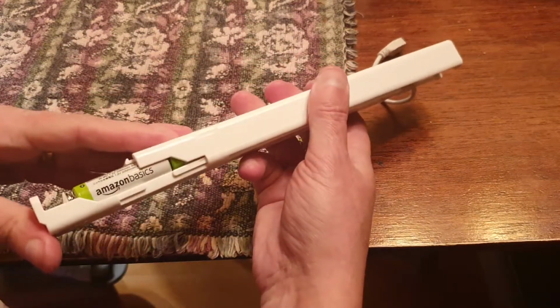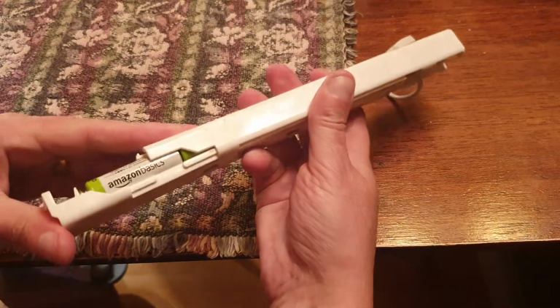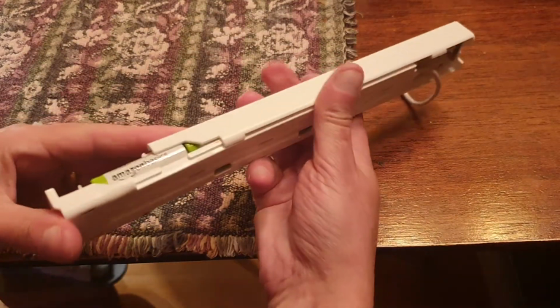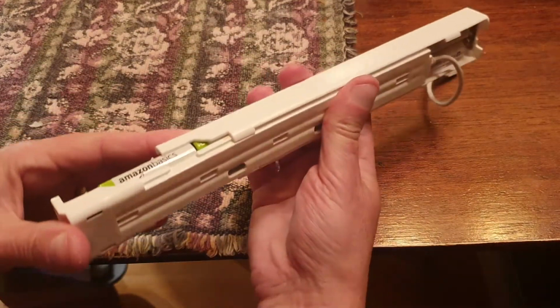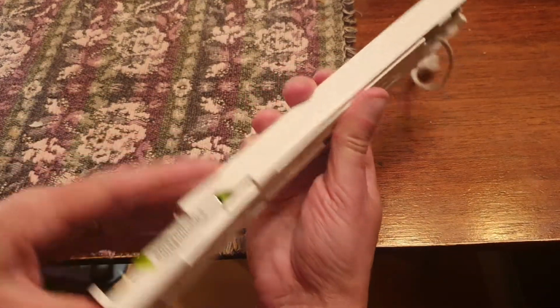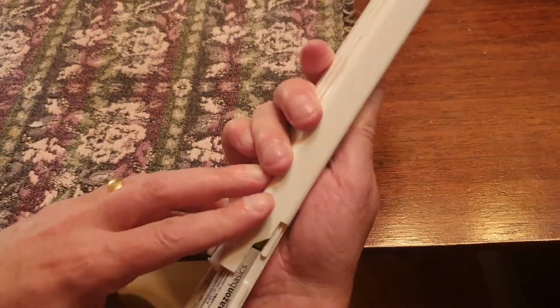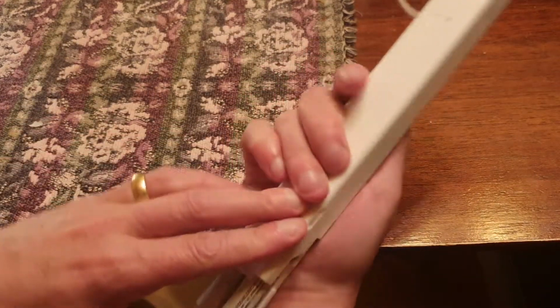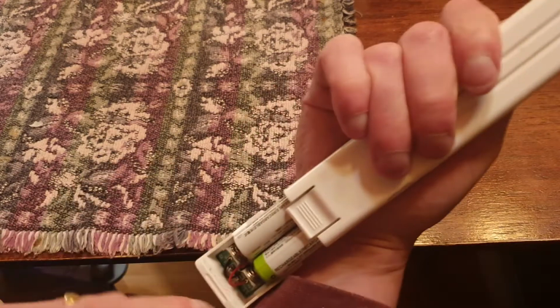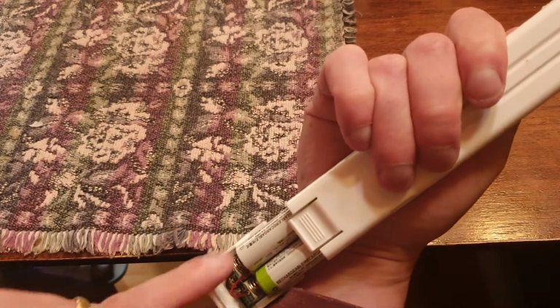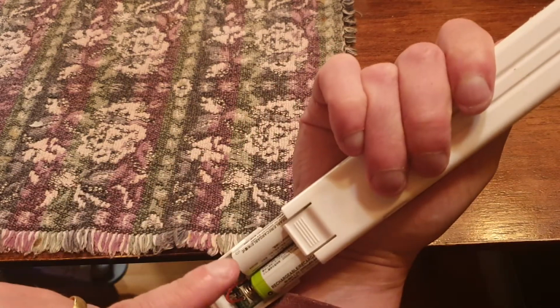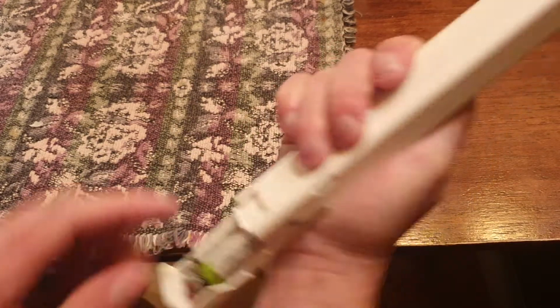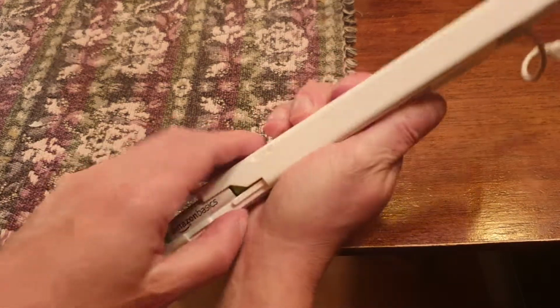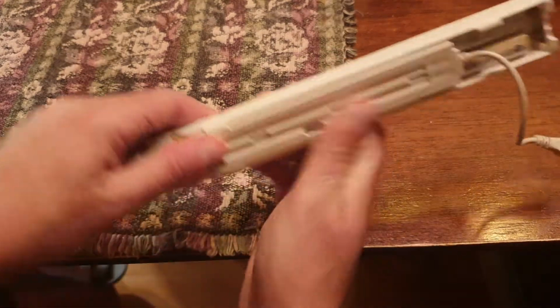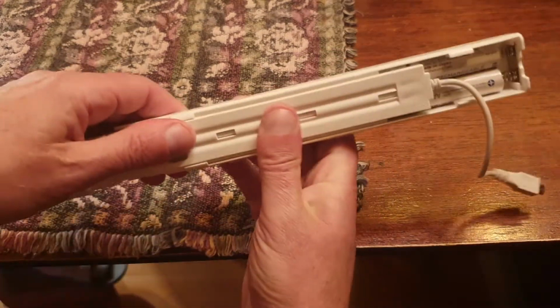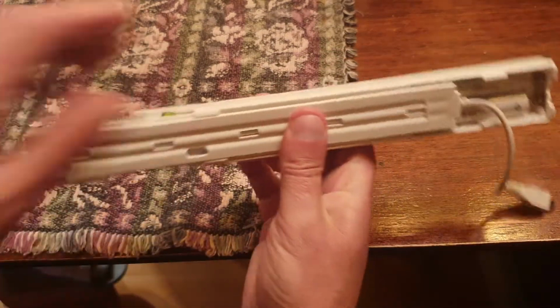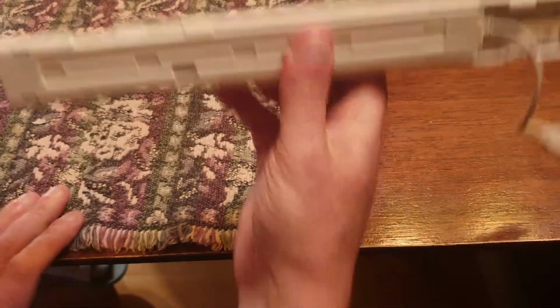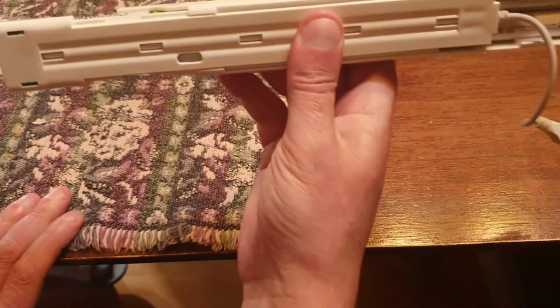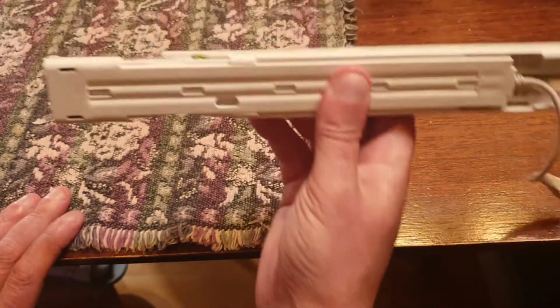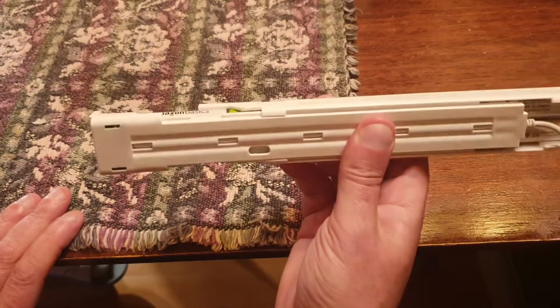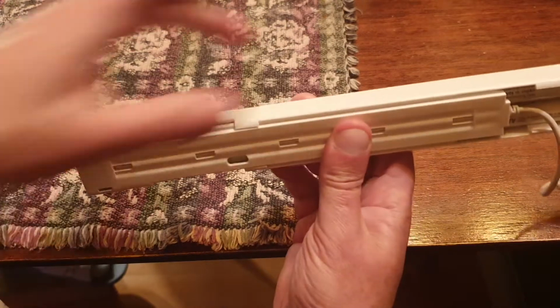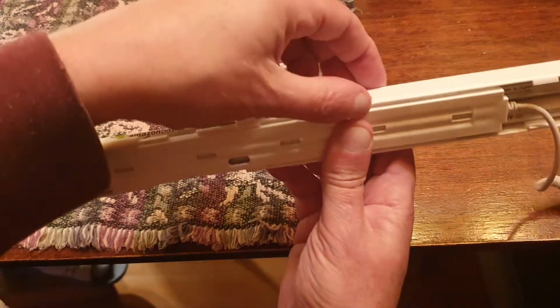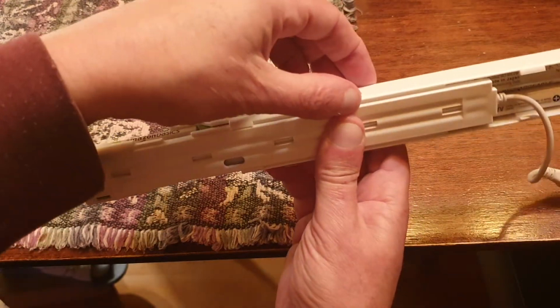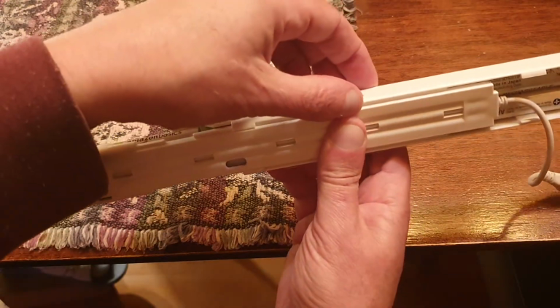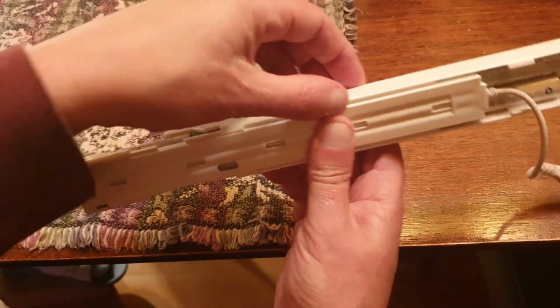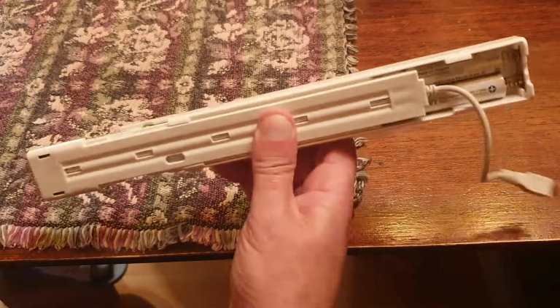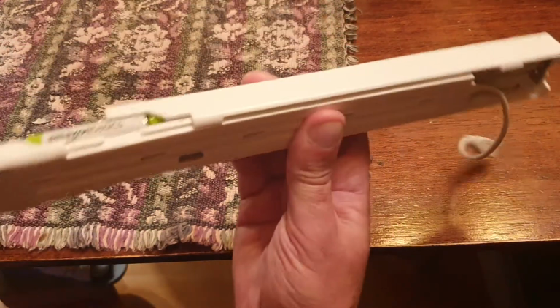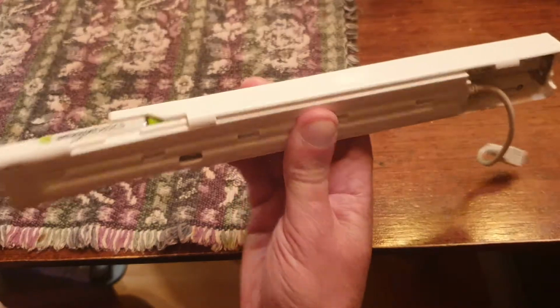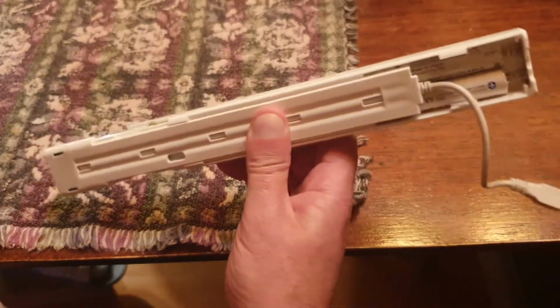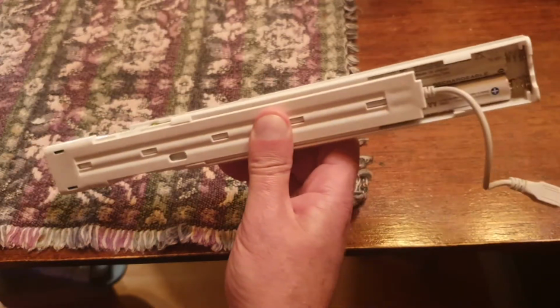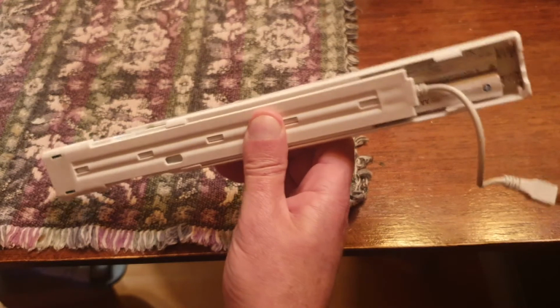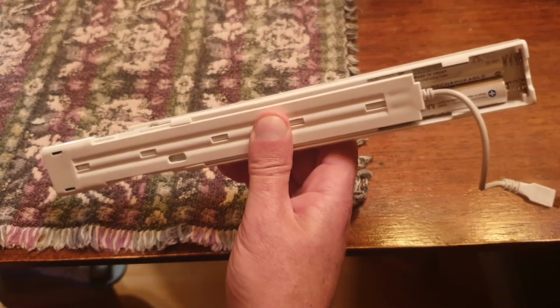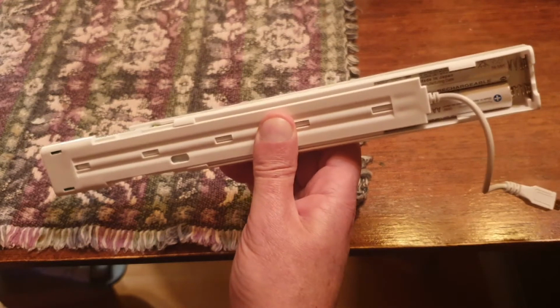If you want, you could tape it so it doesn't slide. You want to make sure the contacts here are pretty tight, but if you just clip it into the ceiling clip it holds it fine. And there you go — this will now work fine with motorized blinds.